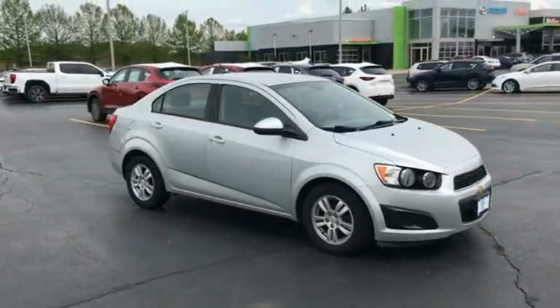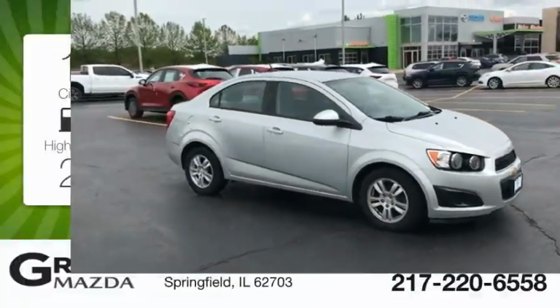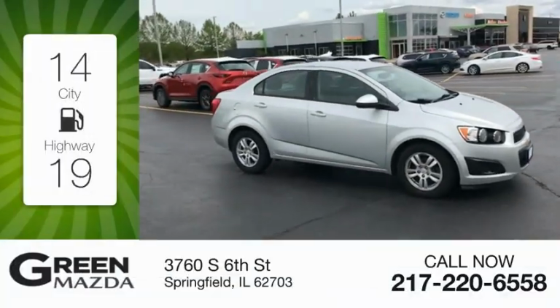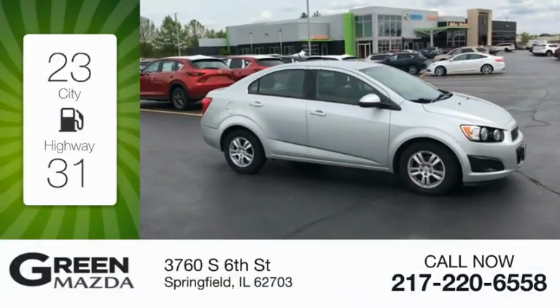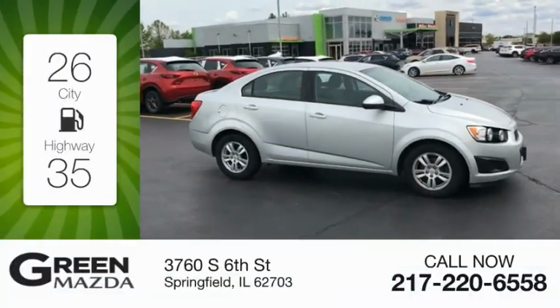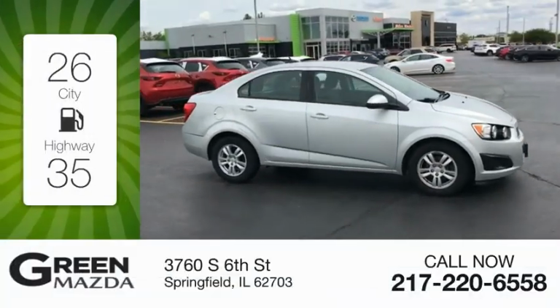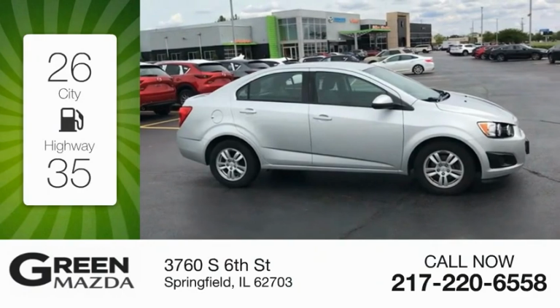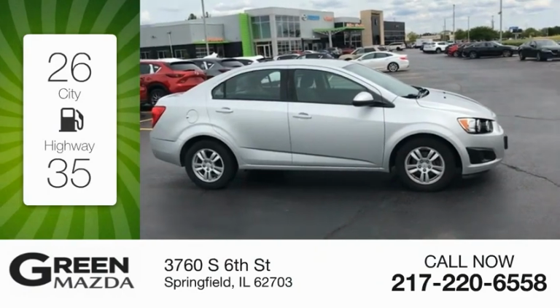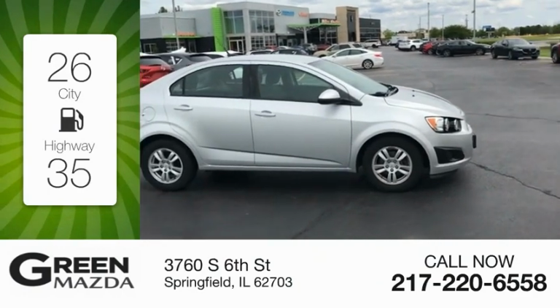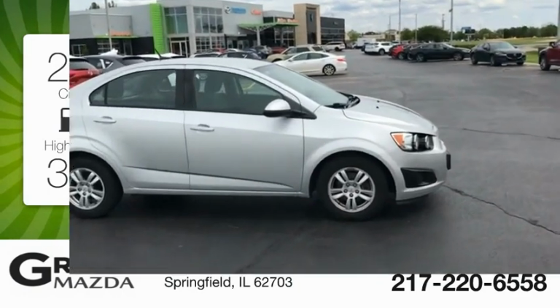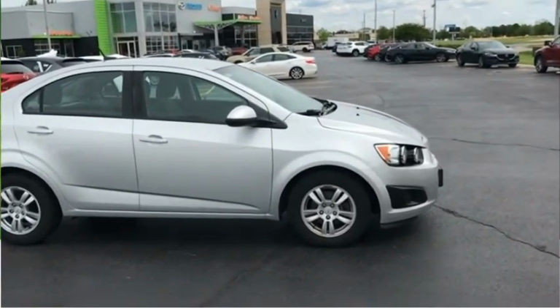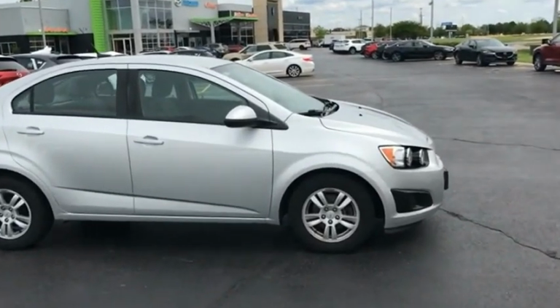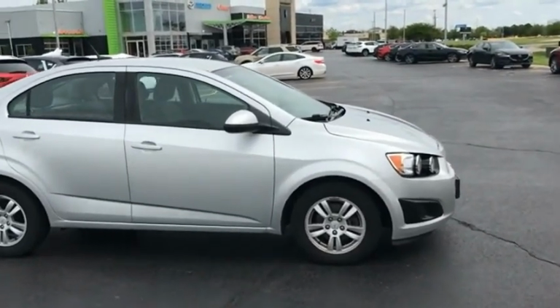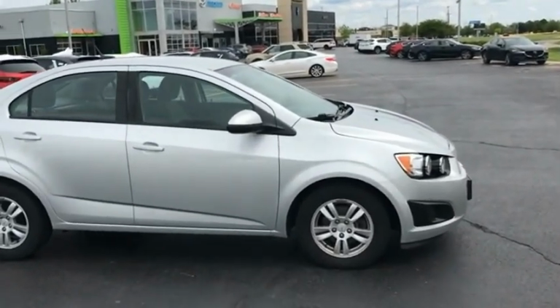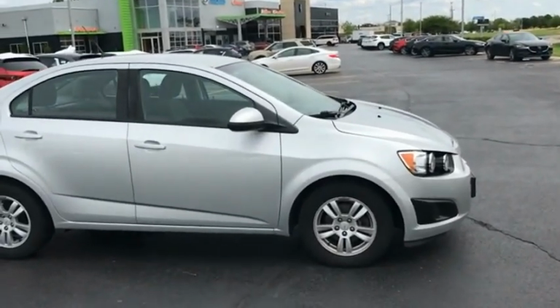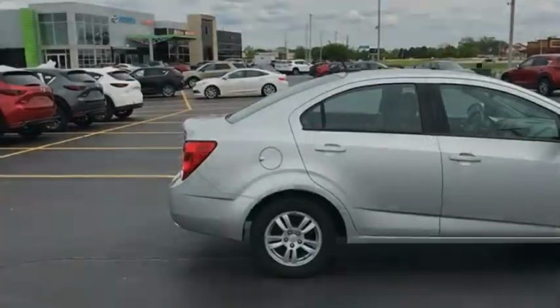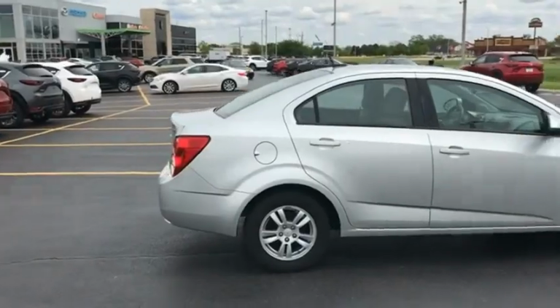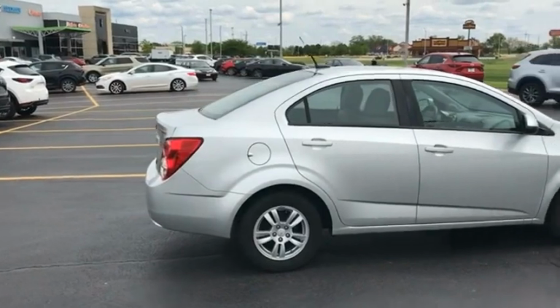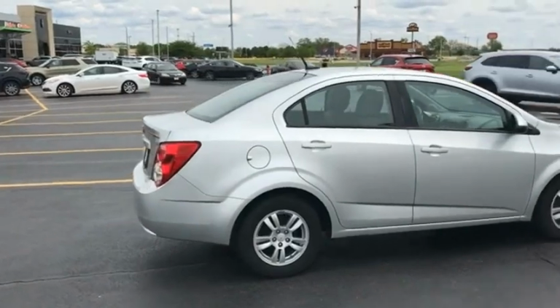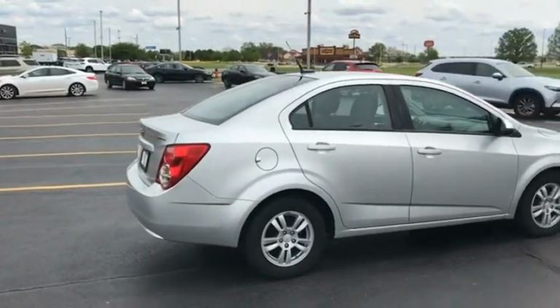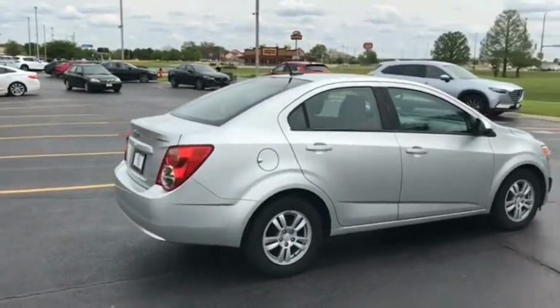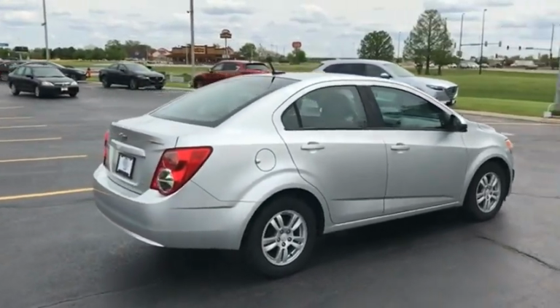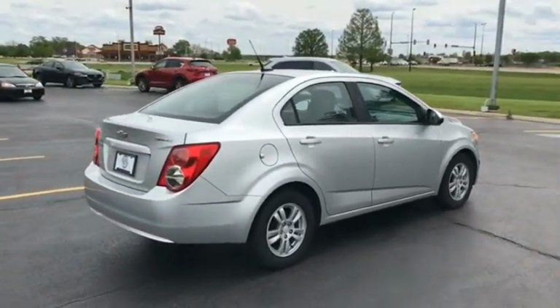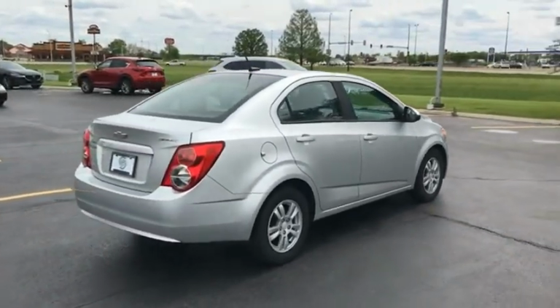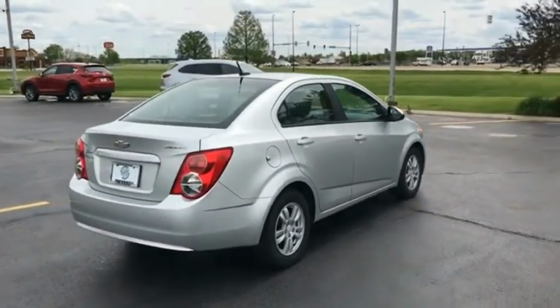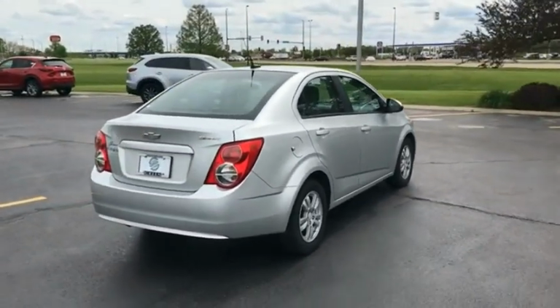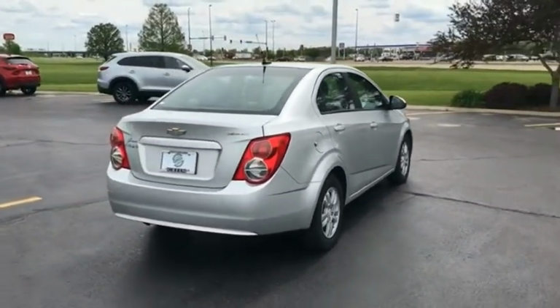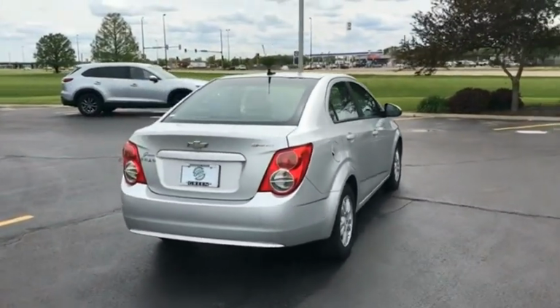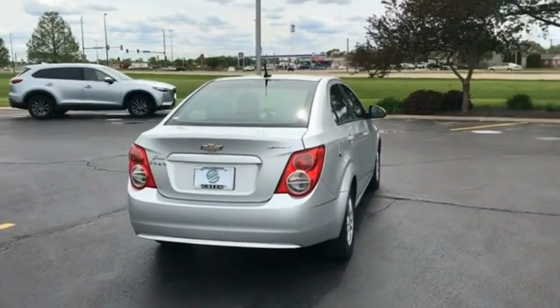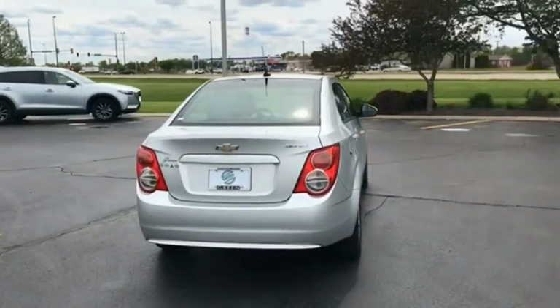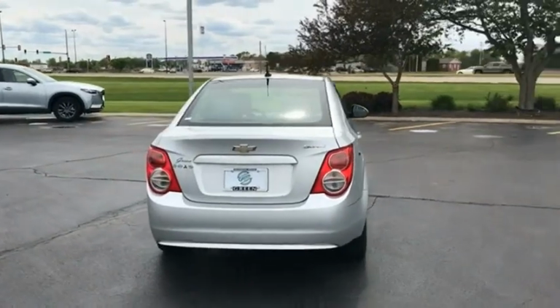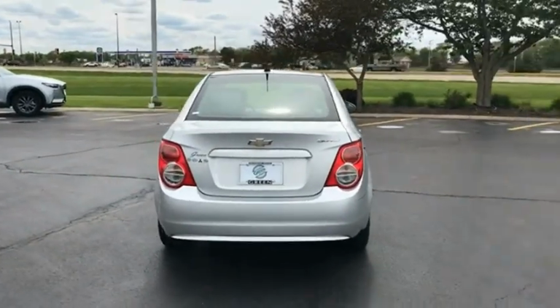Great fuel efficiency saves you money by requiring fewer trips to the gas station. The taut, strong body lines and powerful stance of Chevy Sonic allude to the power you'll find under its hood. Throw a little extra power into the mix with the available turbocharged engine.